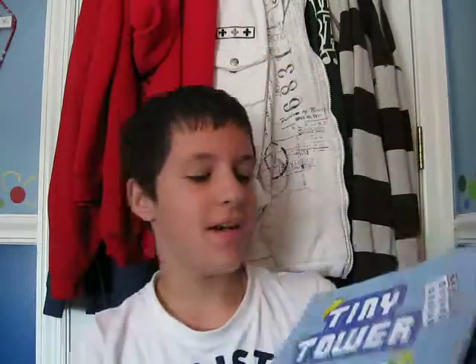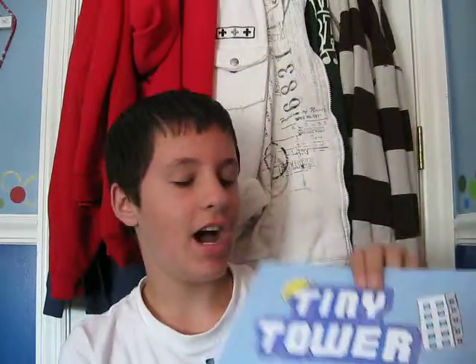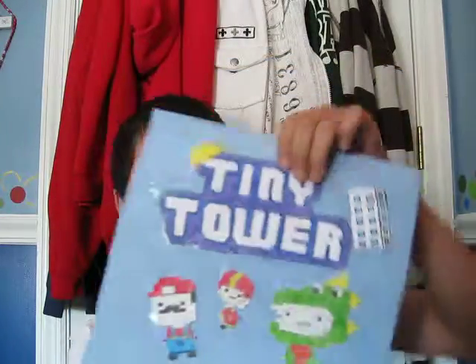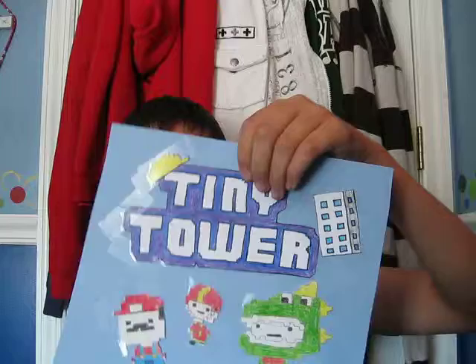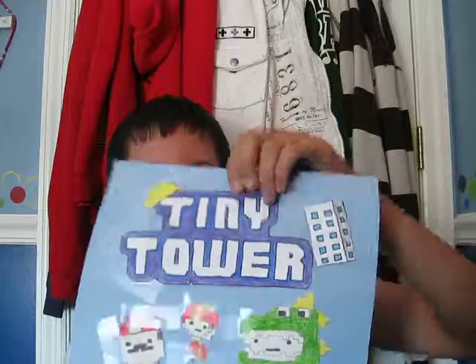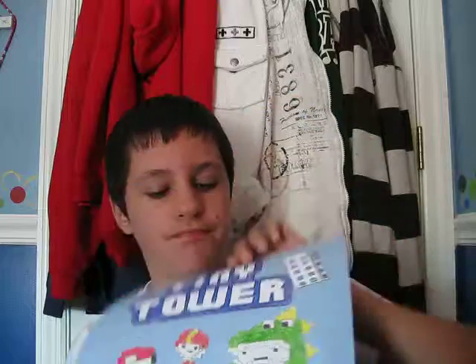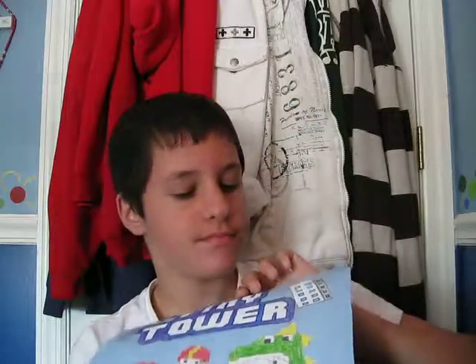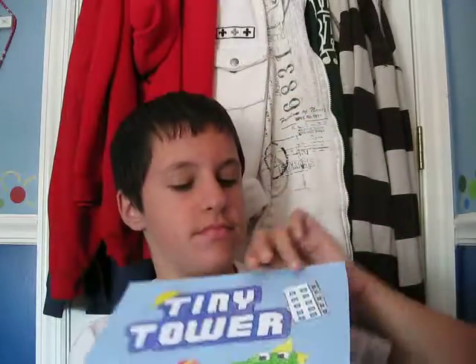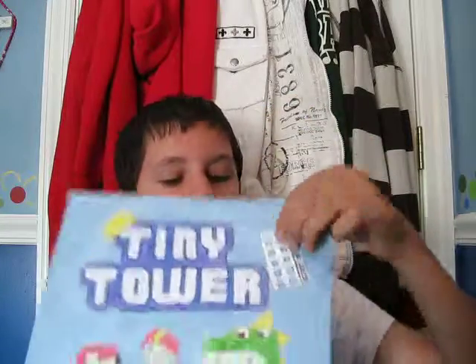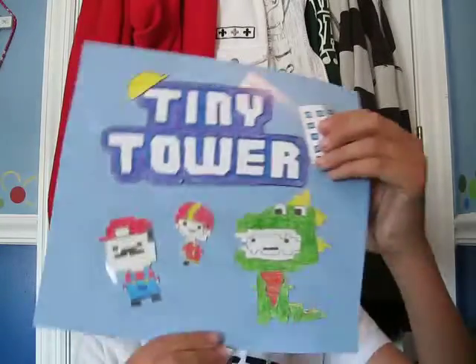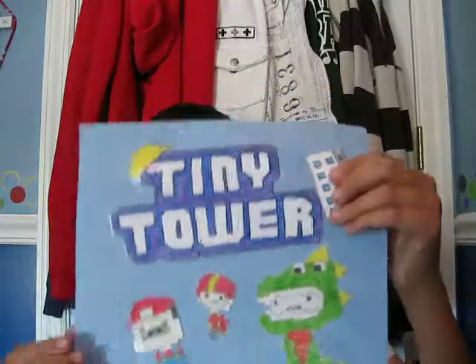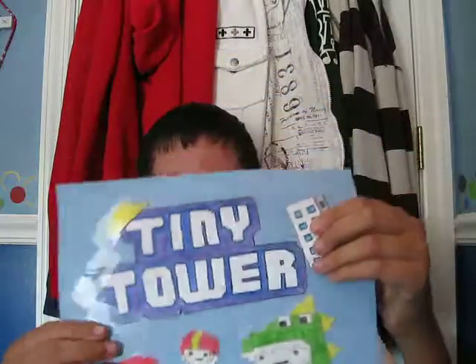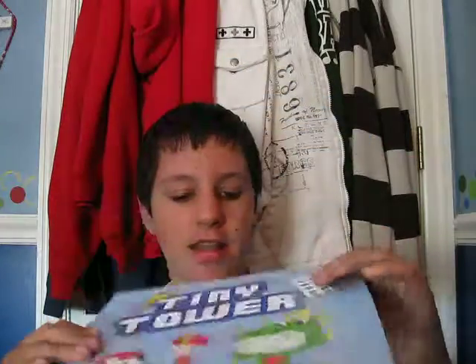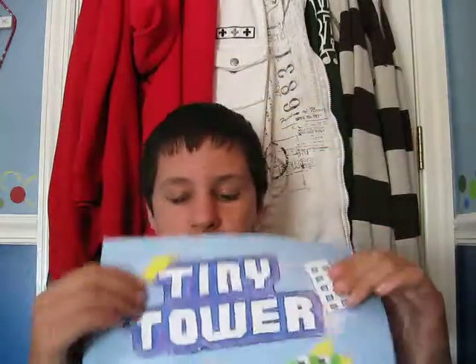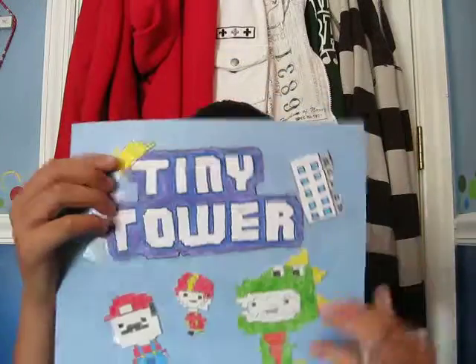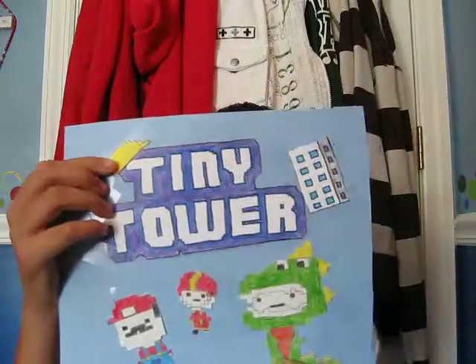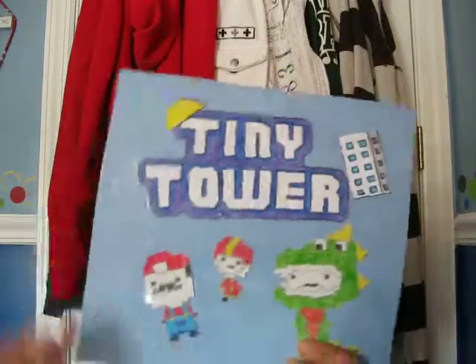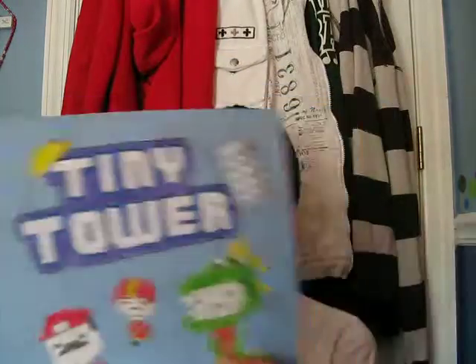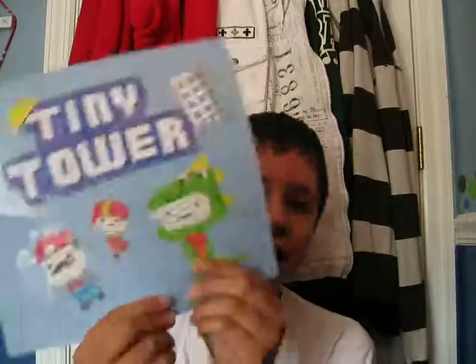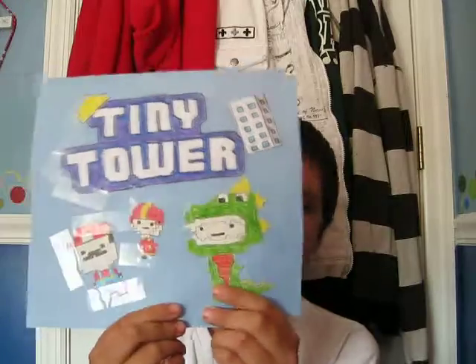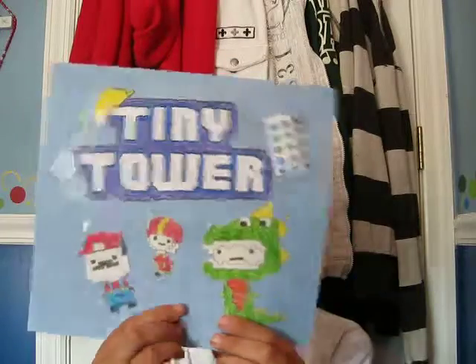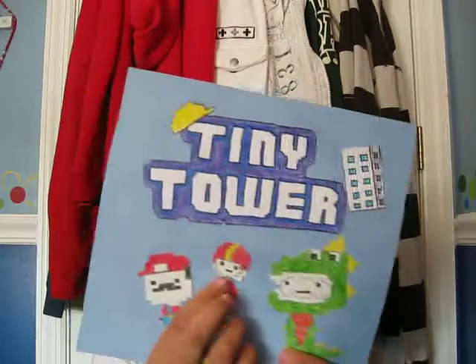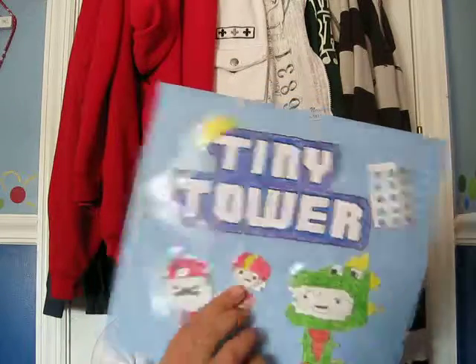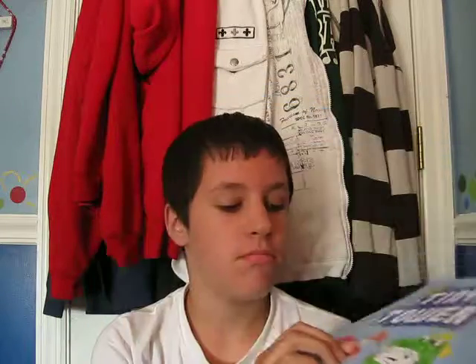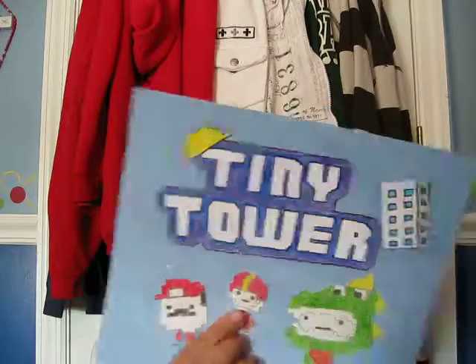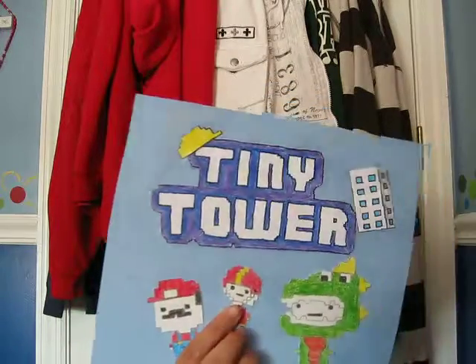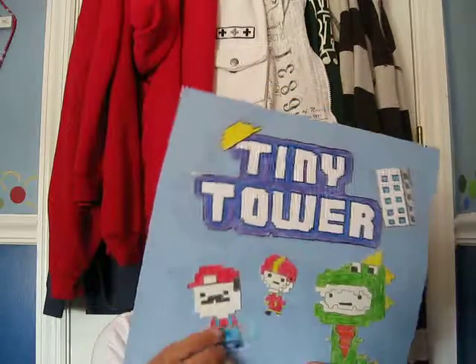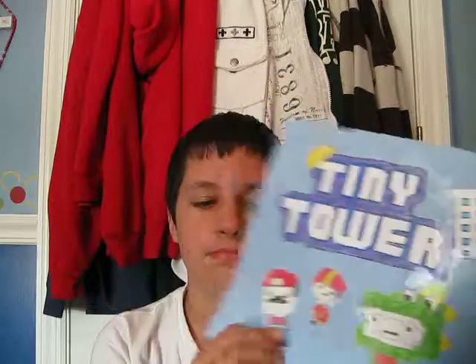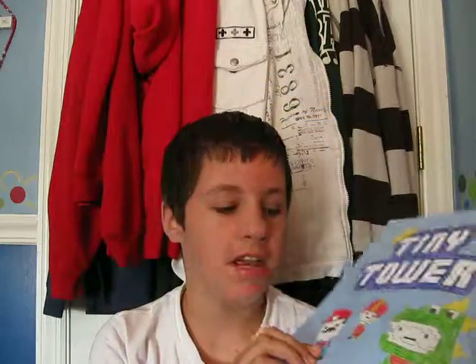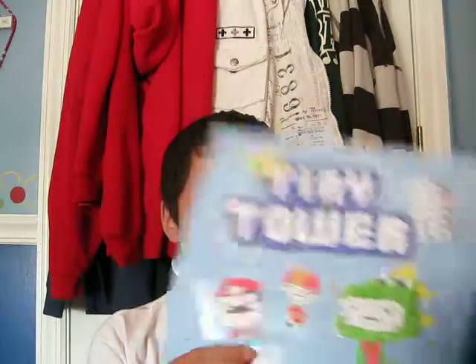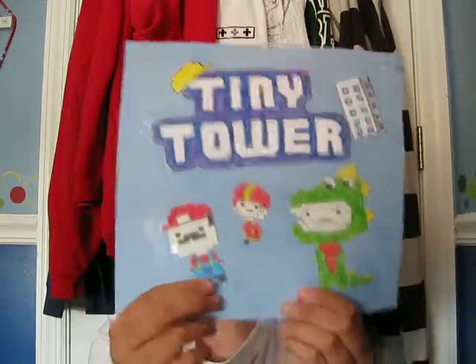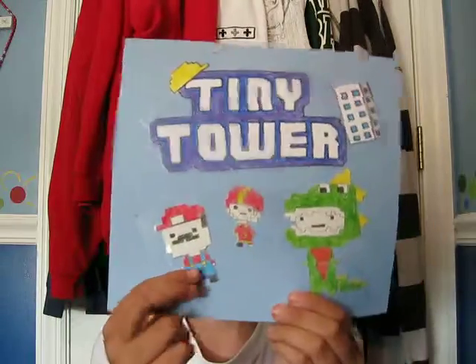Basically I have the logo of the tower, and then the construction hat right there. And then you have the dinosaur person, the football player, and the Mario.